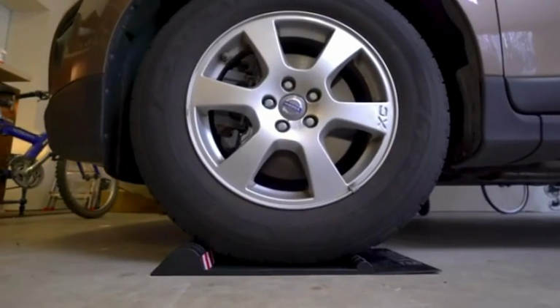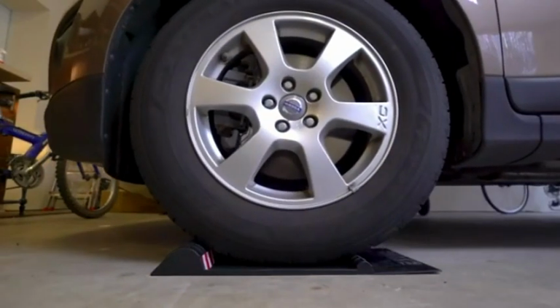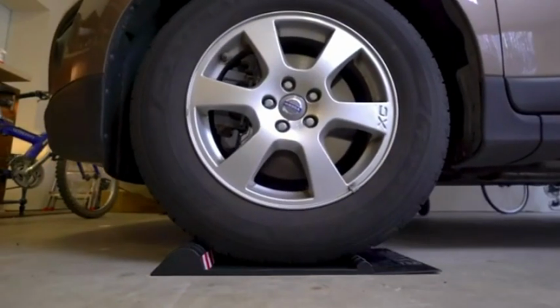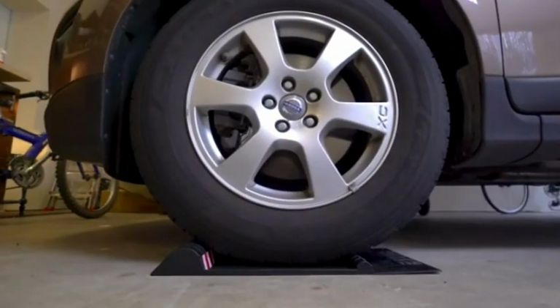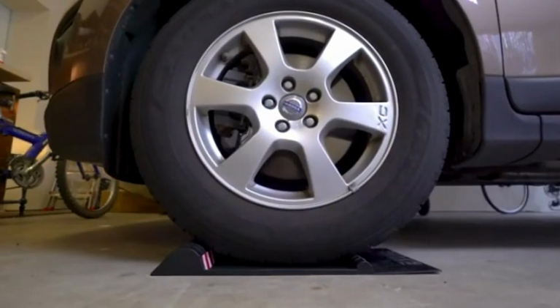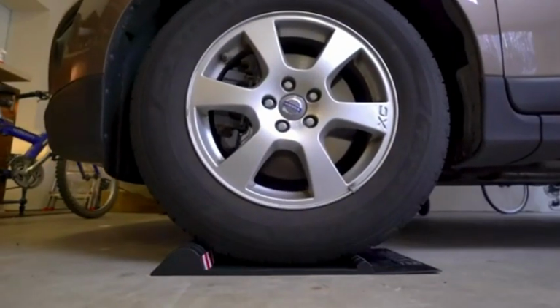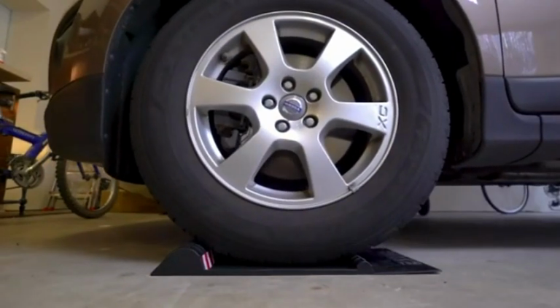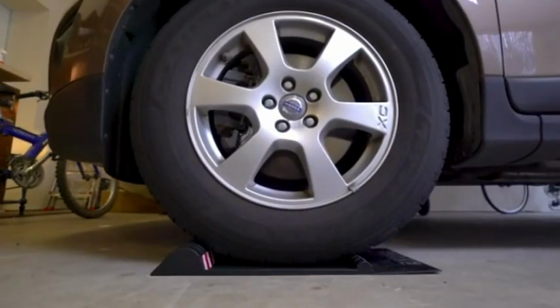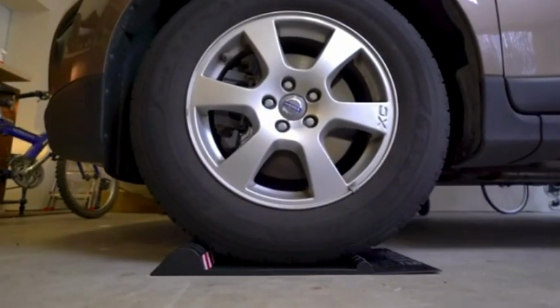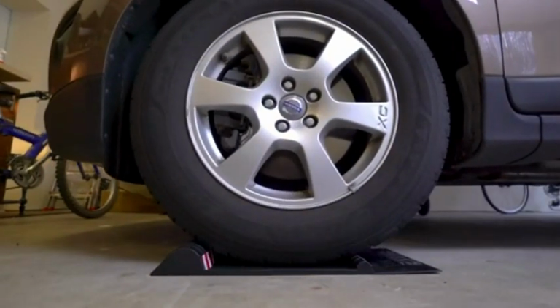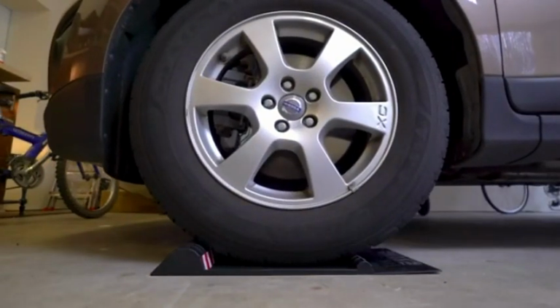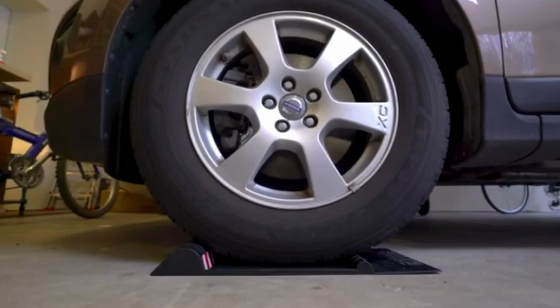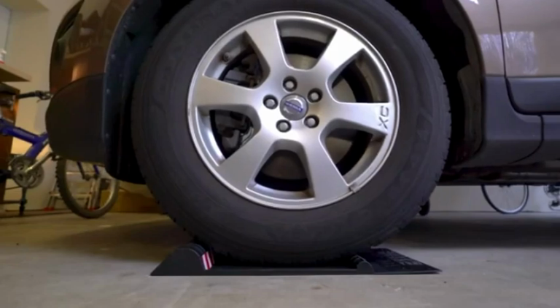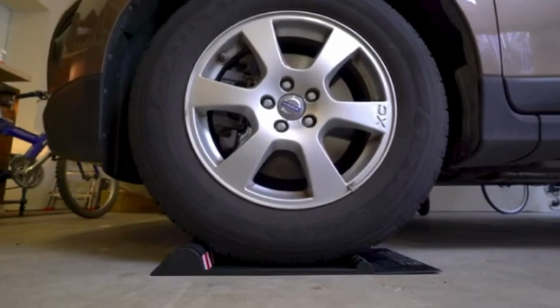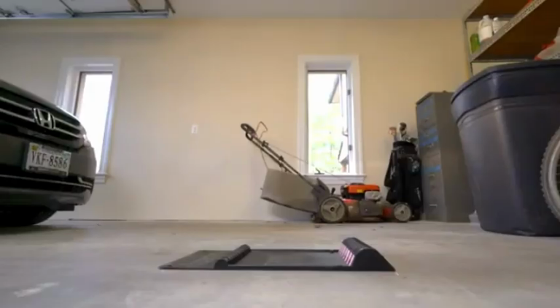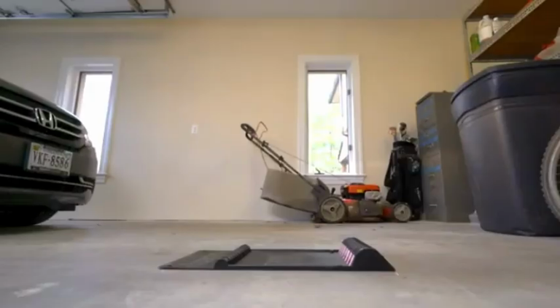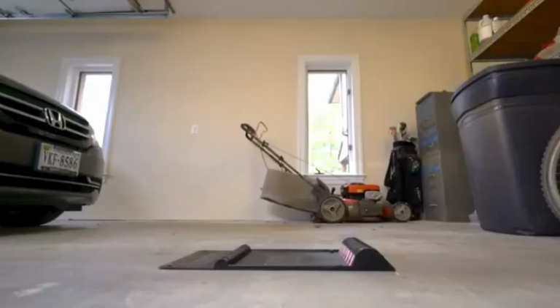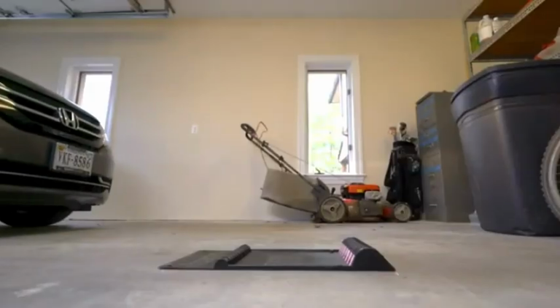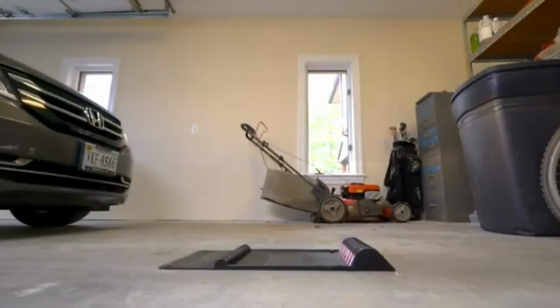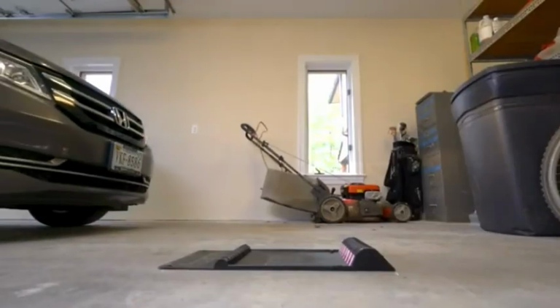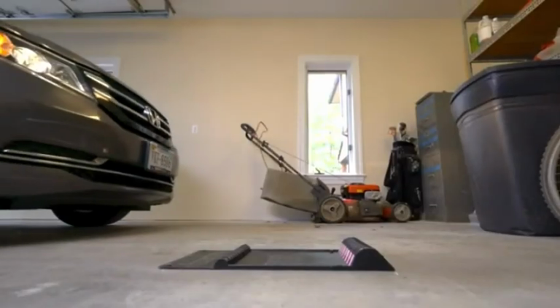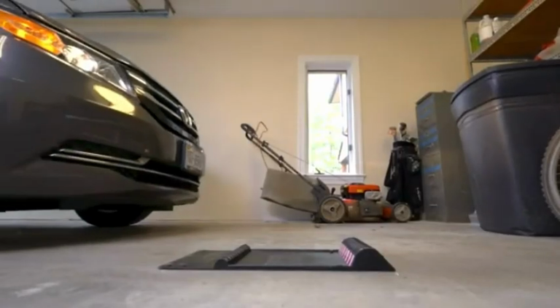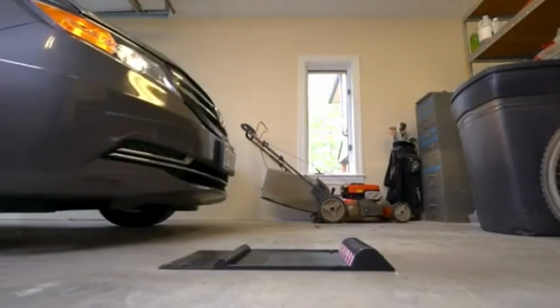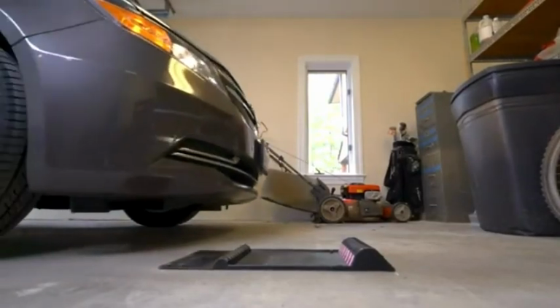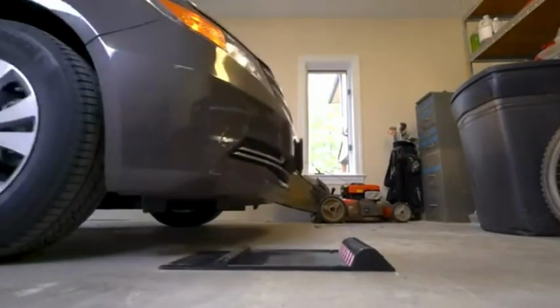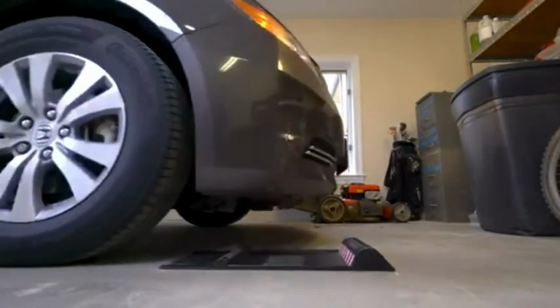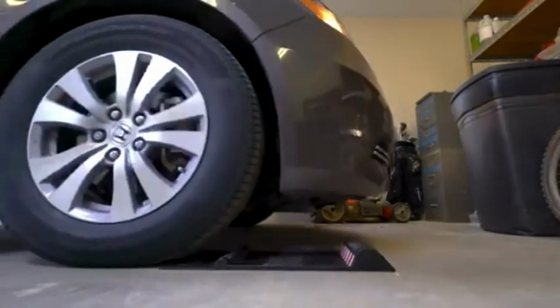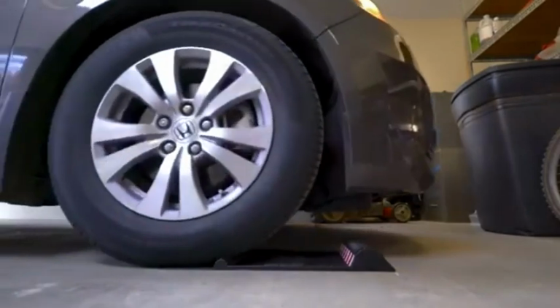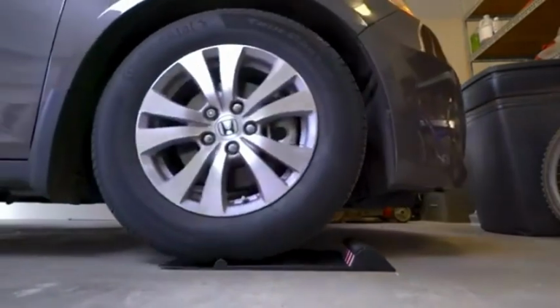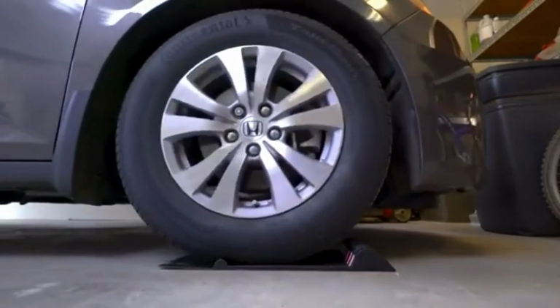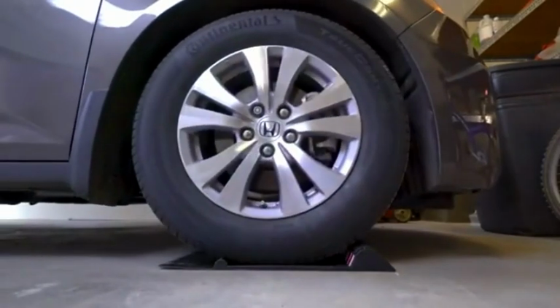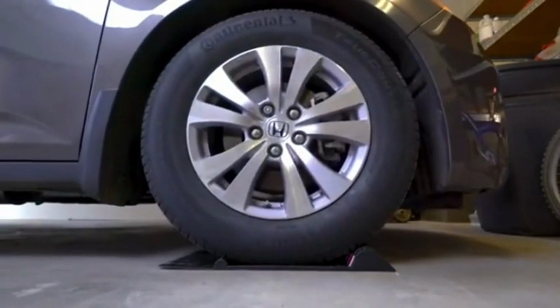Now you can use your remaining garage space for storage and organization. After you hit the first hump, the second larger hump signals you to stop. You'll know you are parked right.